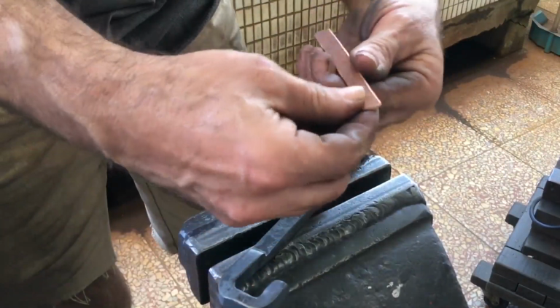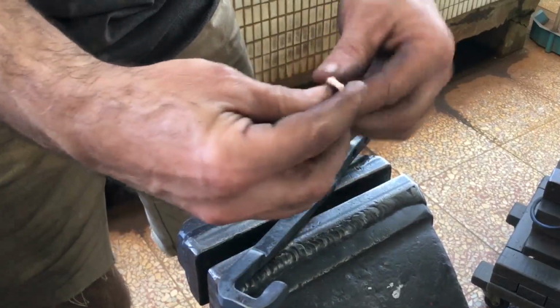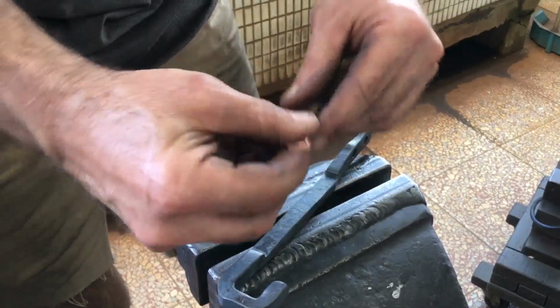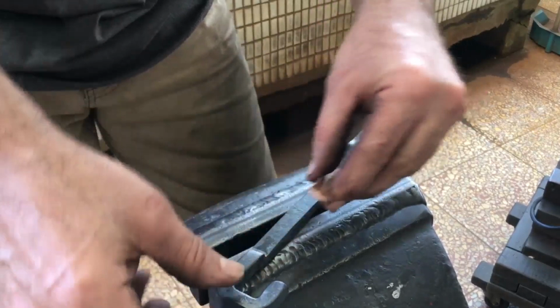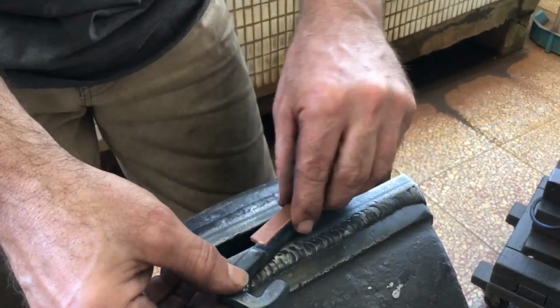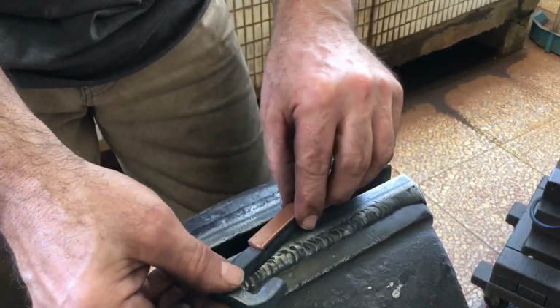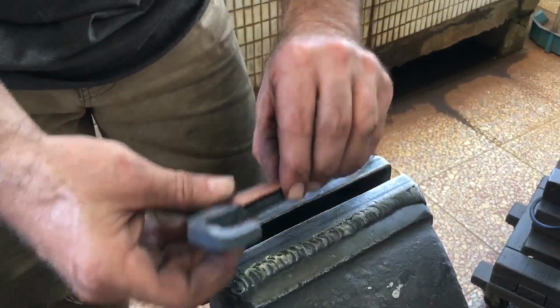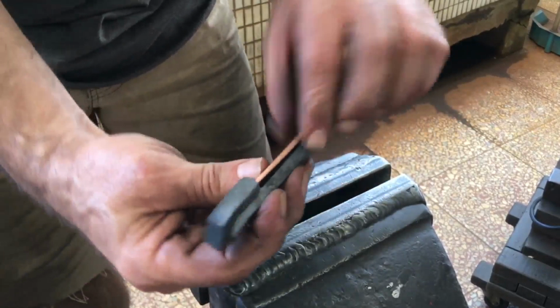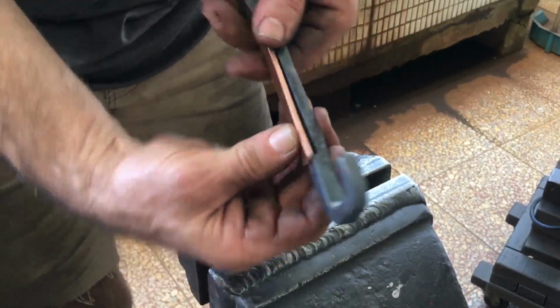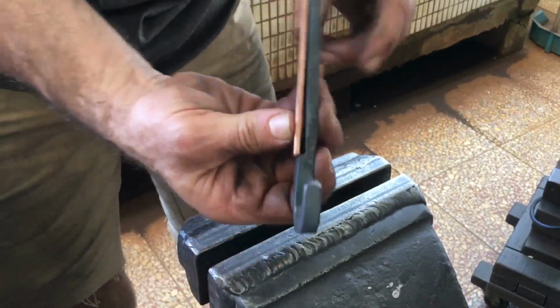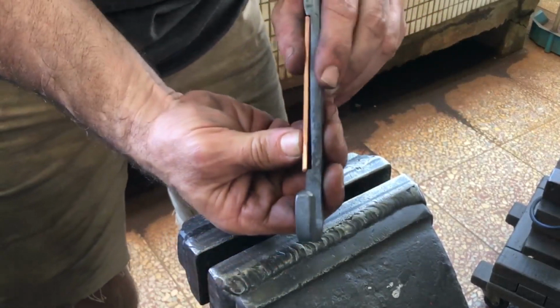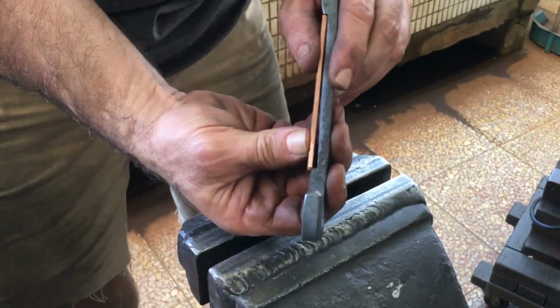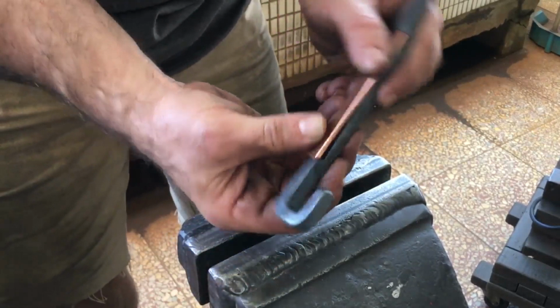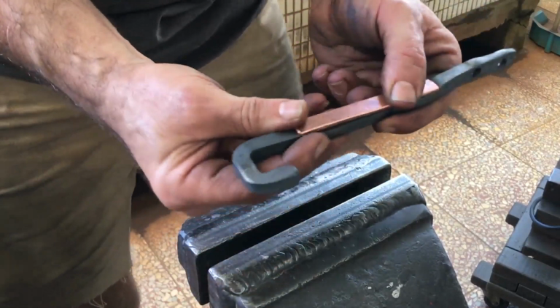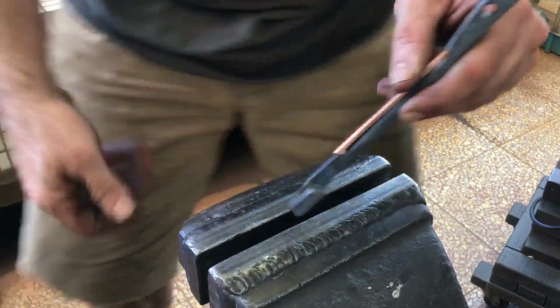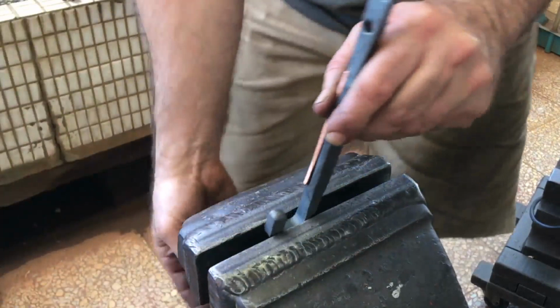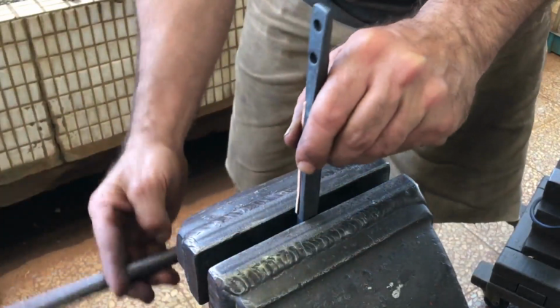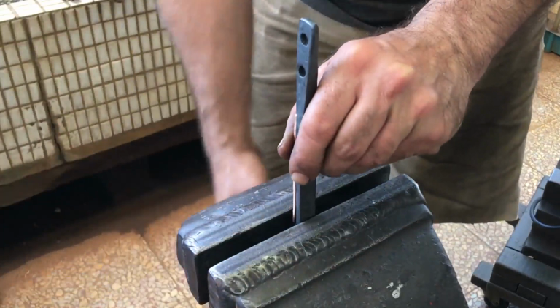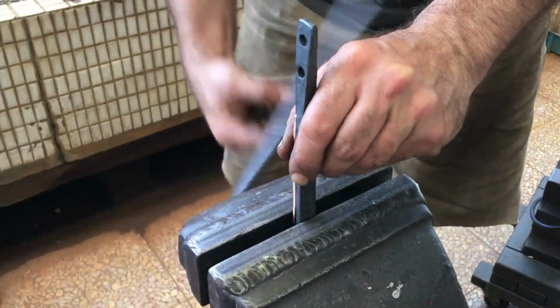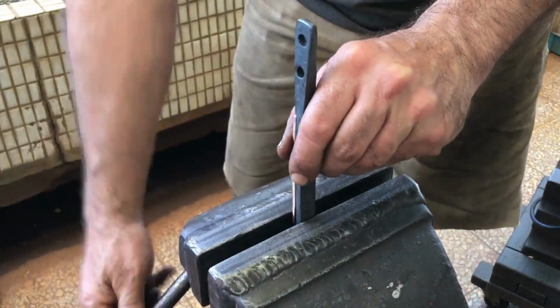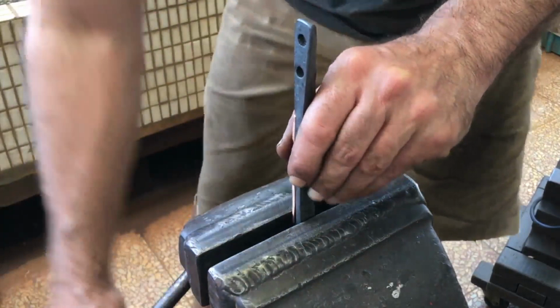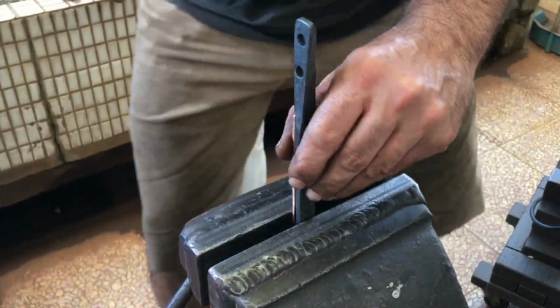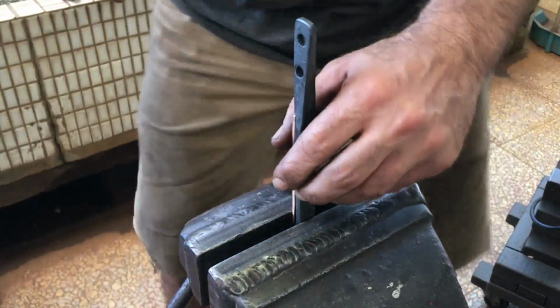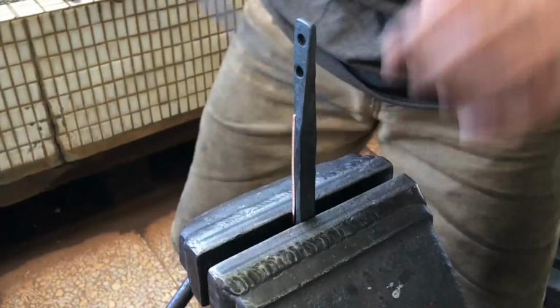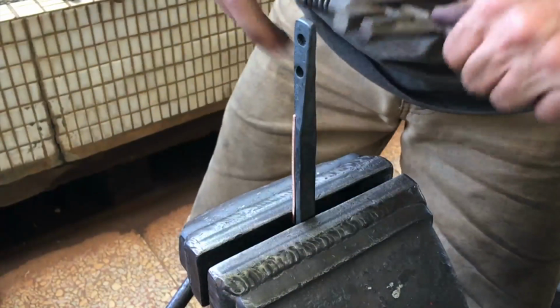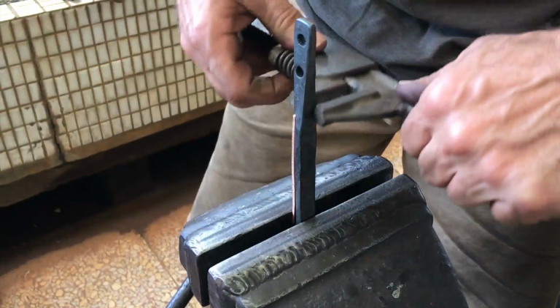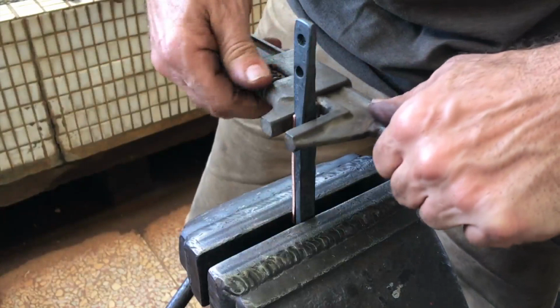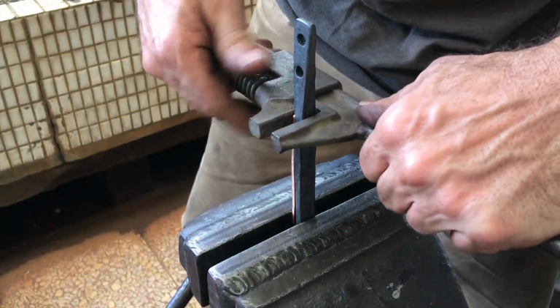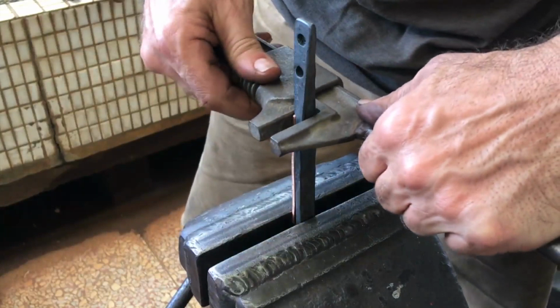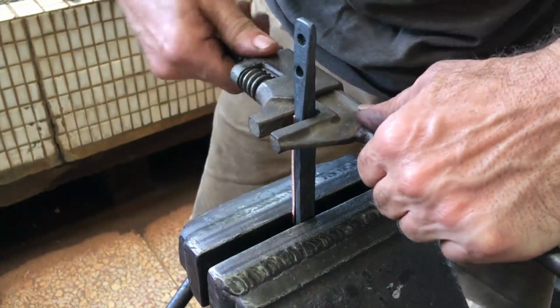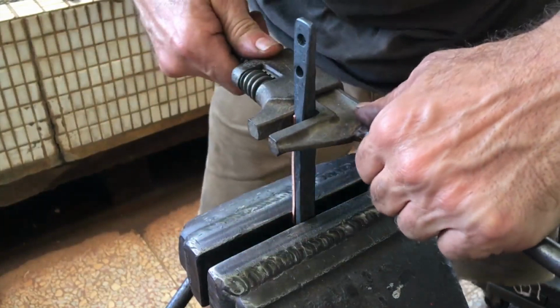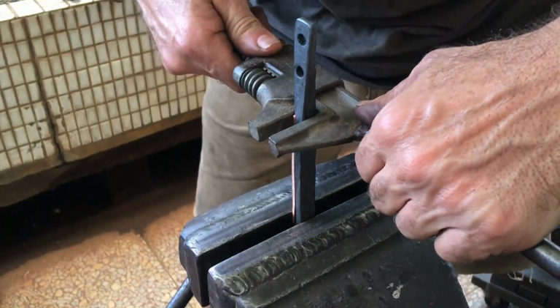I cut the copper strip long, thinking to maybe pressure fit it in place before the next operation, which would be twisting. I'm still thinking about how this might work.